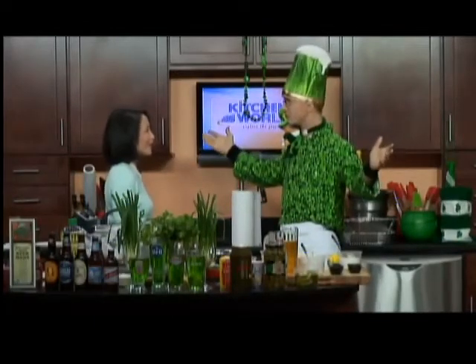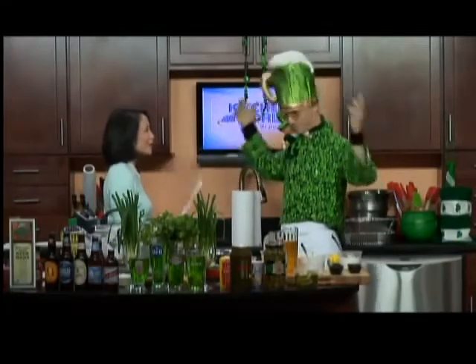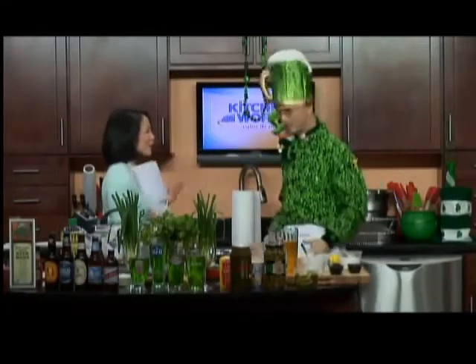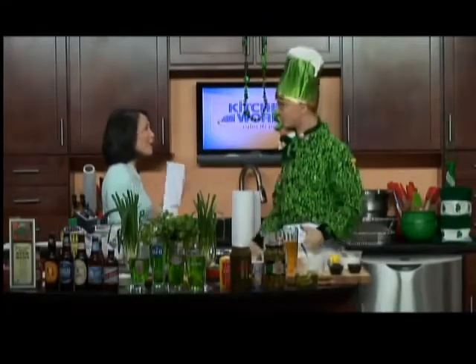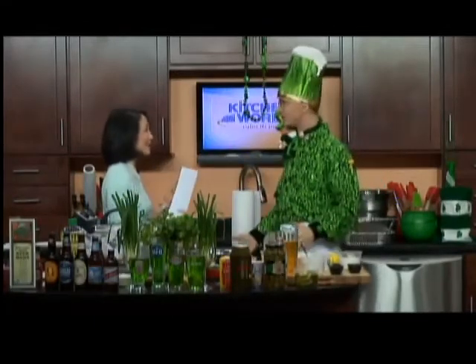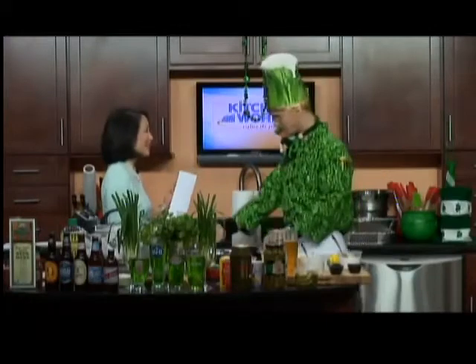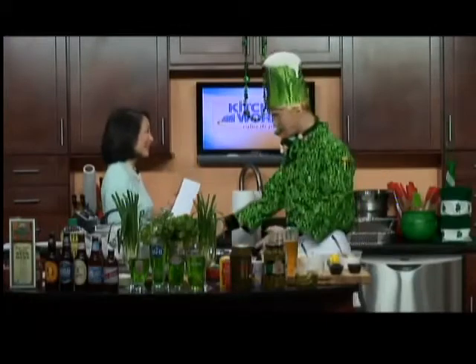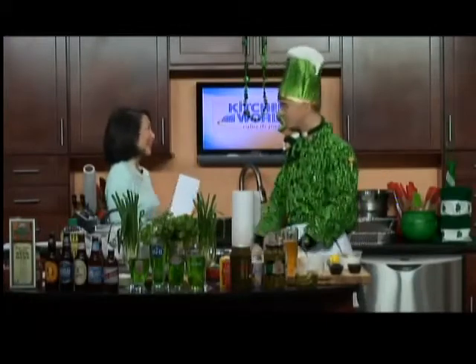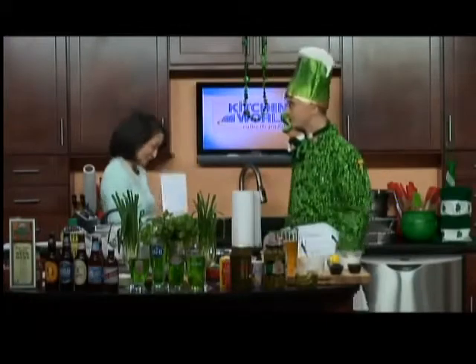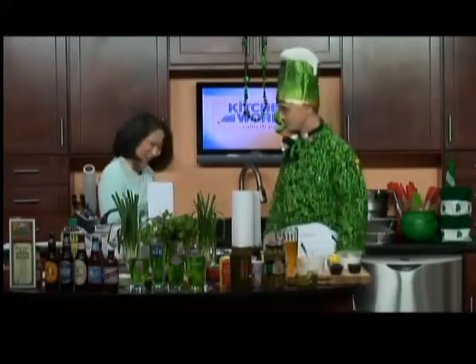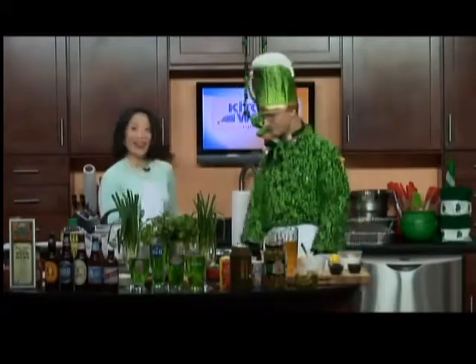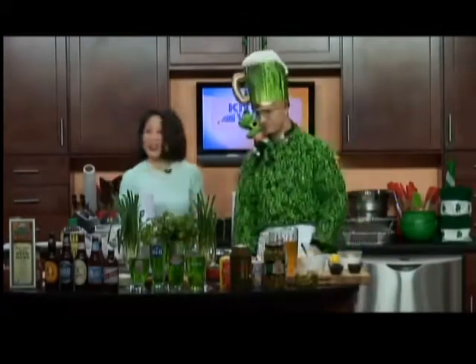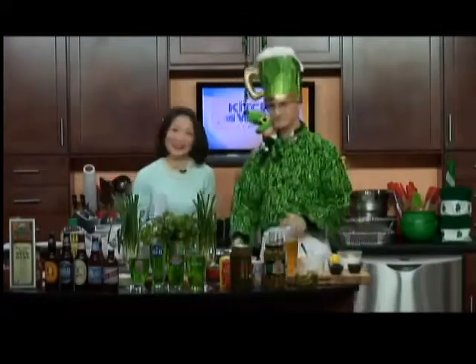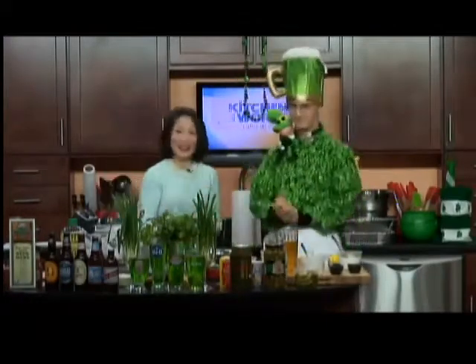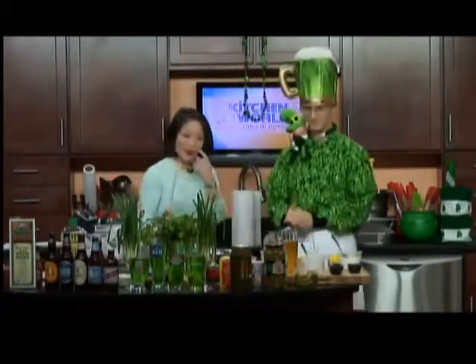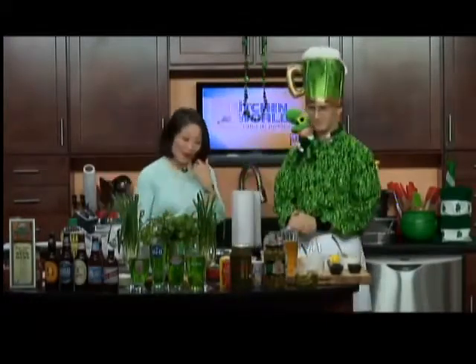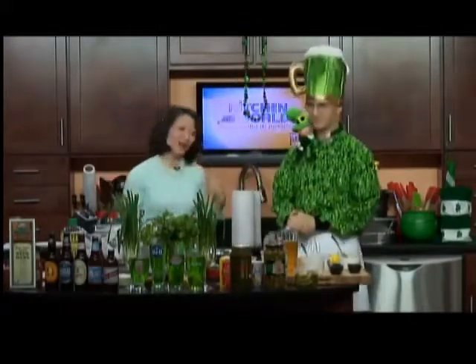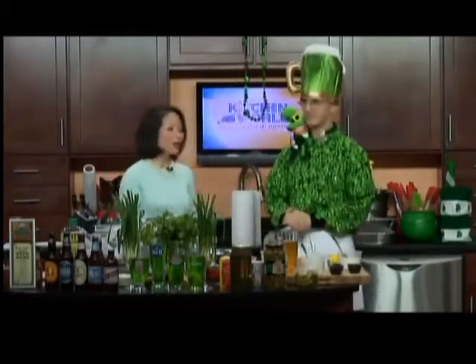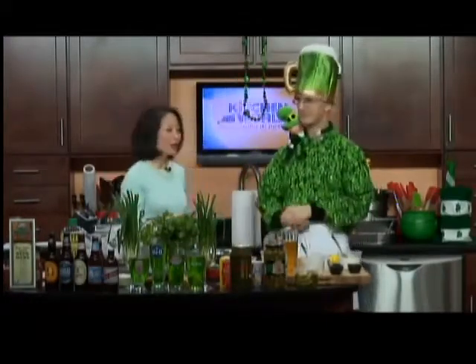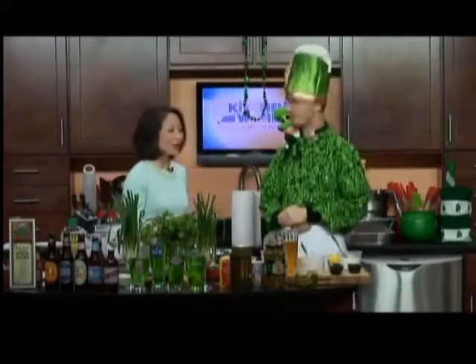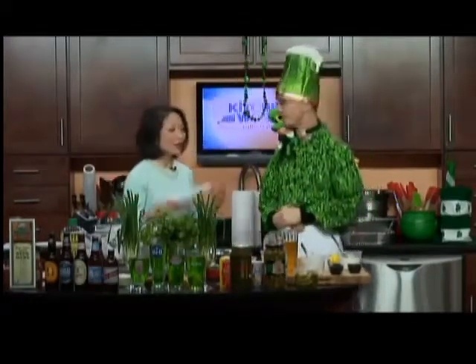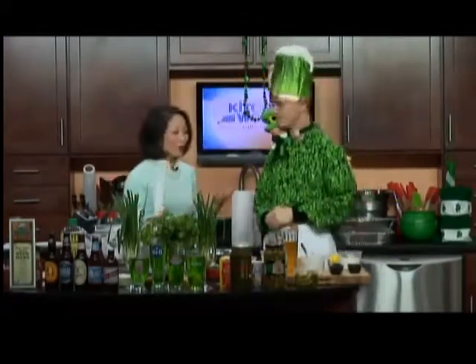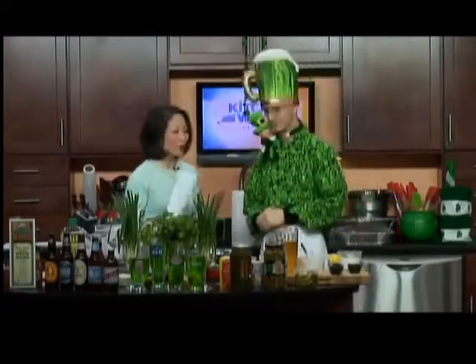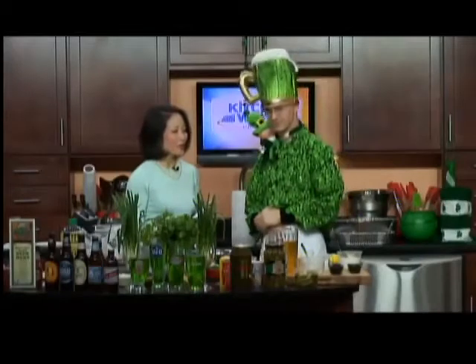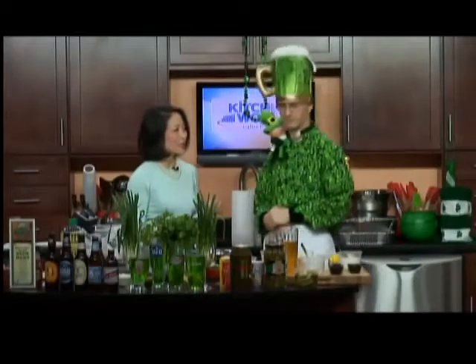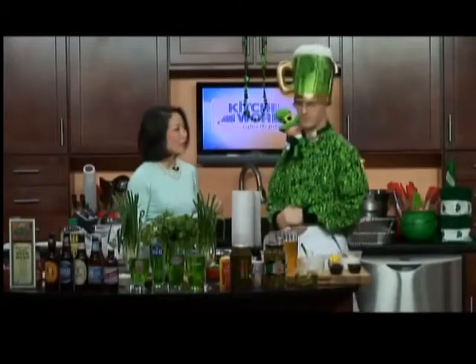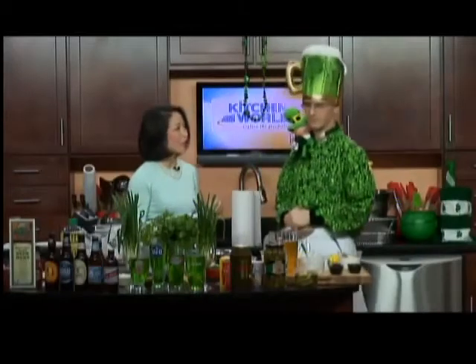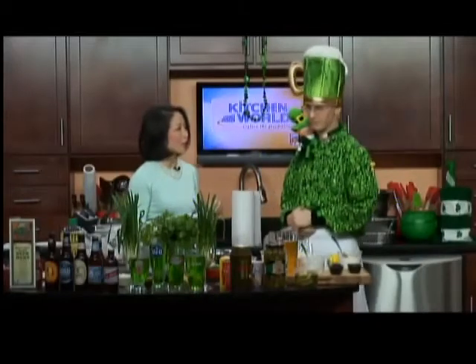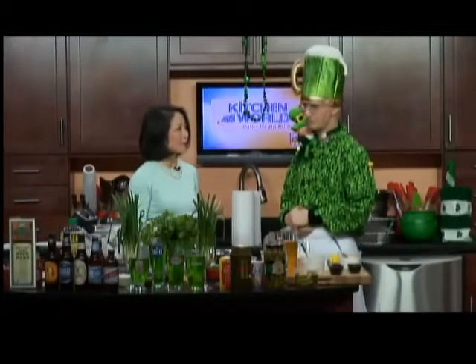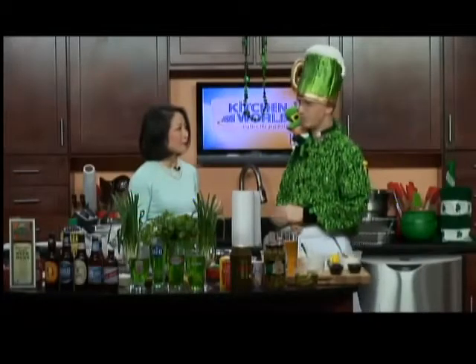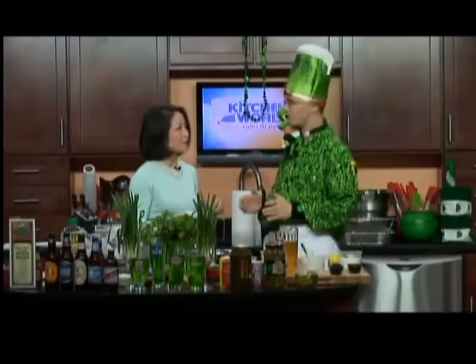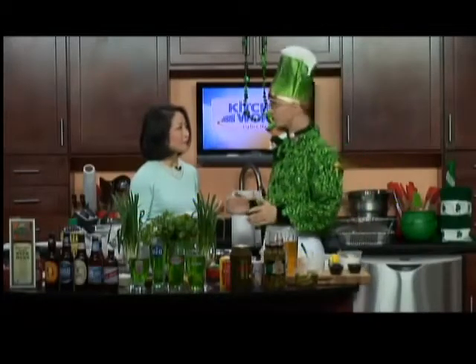It's green. Absolutely. I've got the green skirt on, I've got the memo. We are making, appropriate for the Lenten season, a fish fry. A buffalo fish fry.